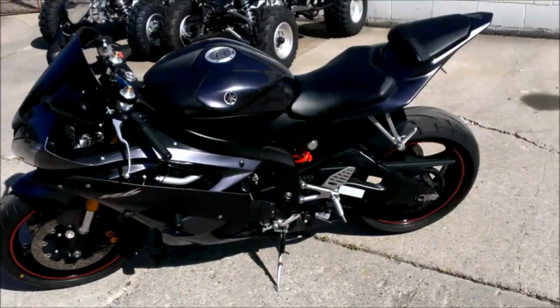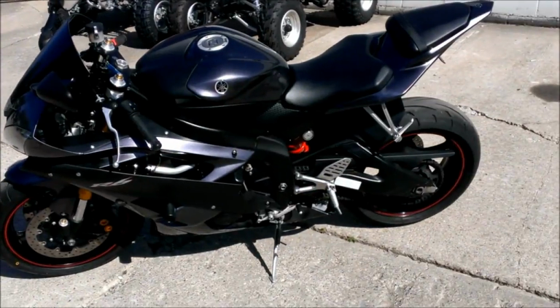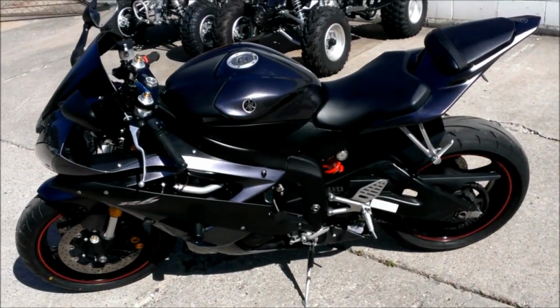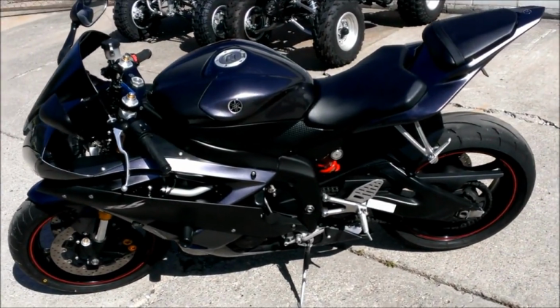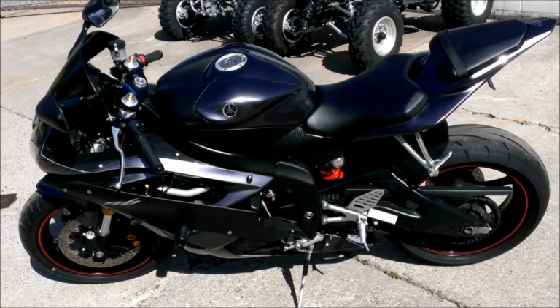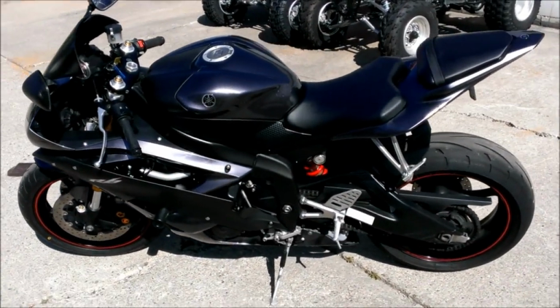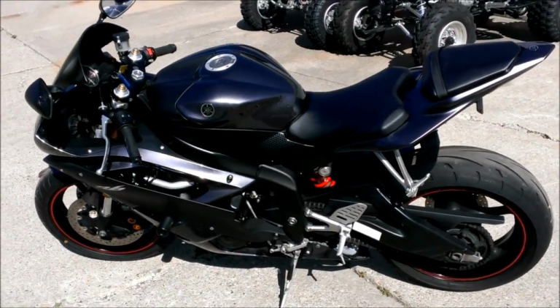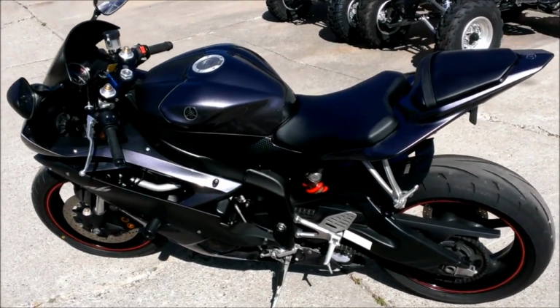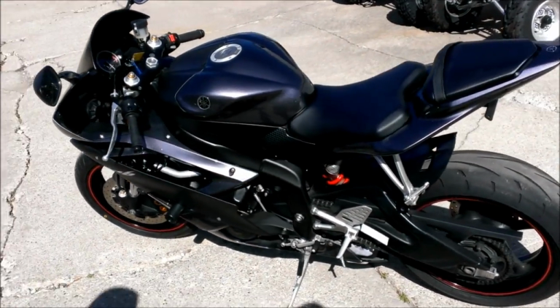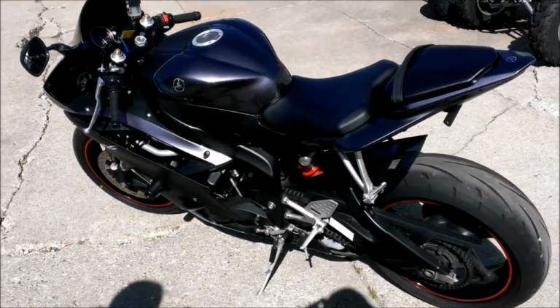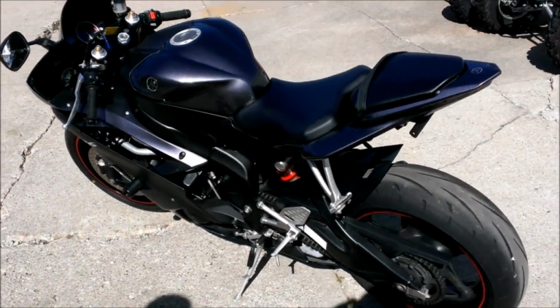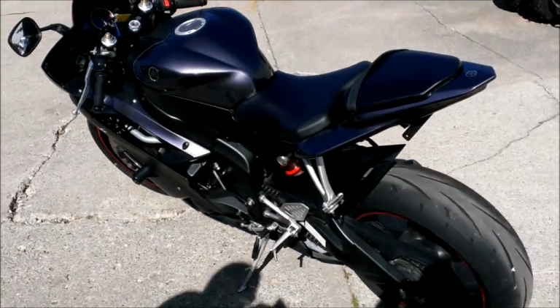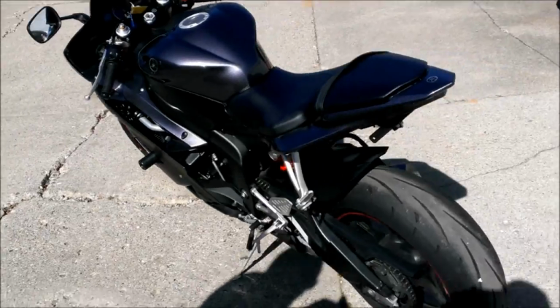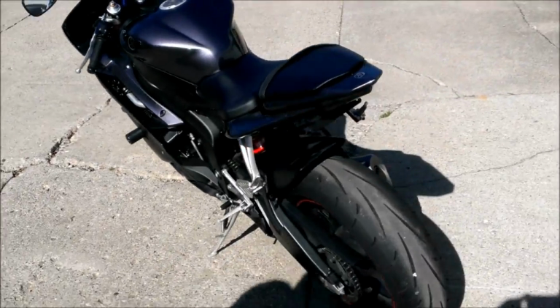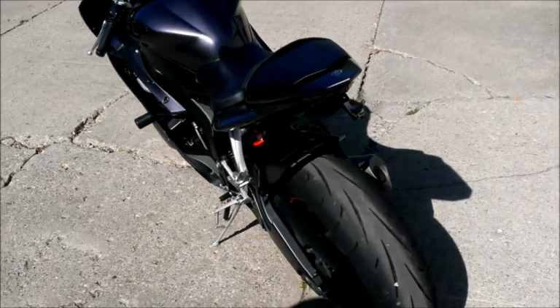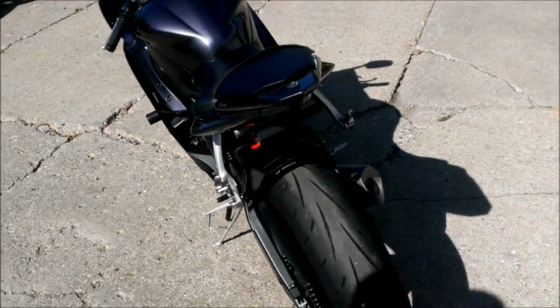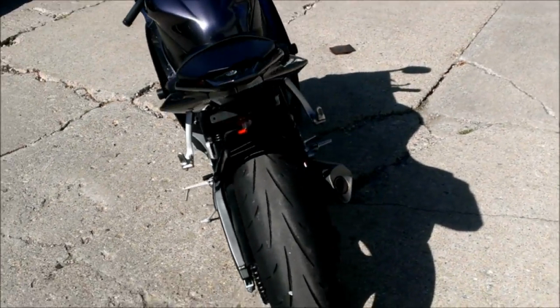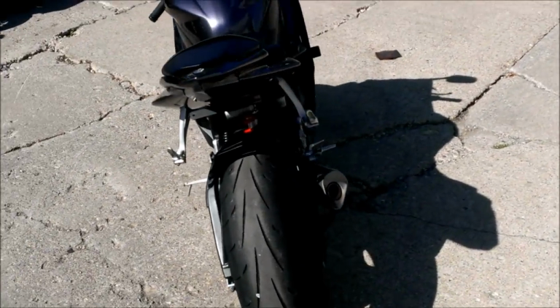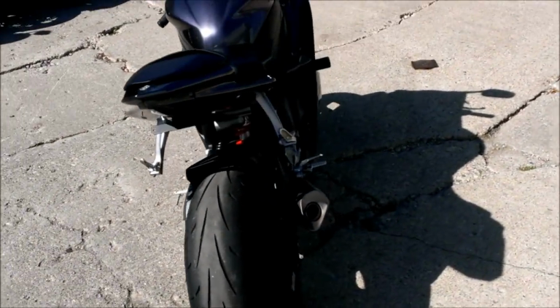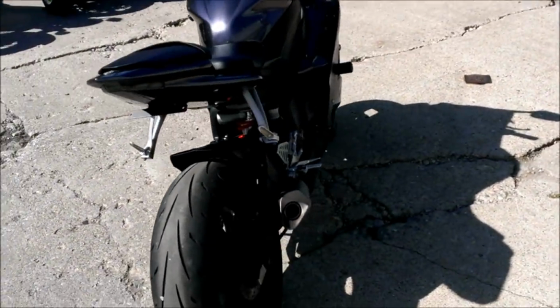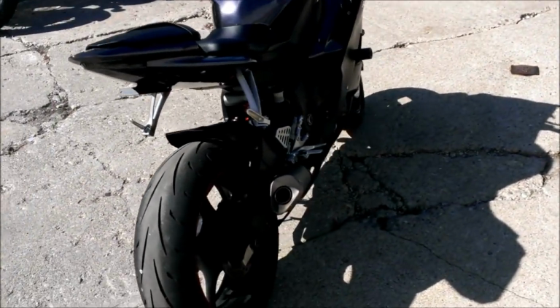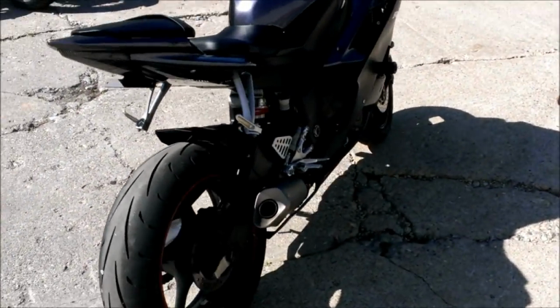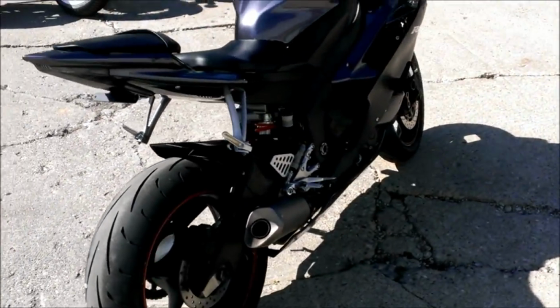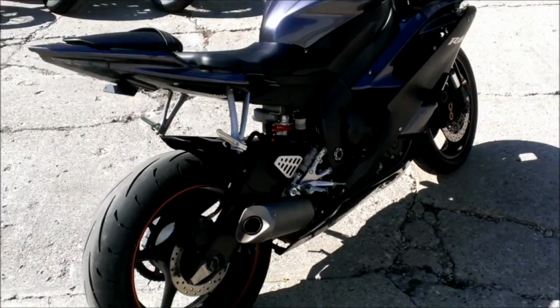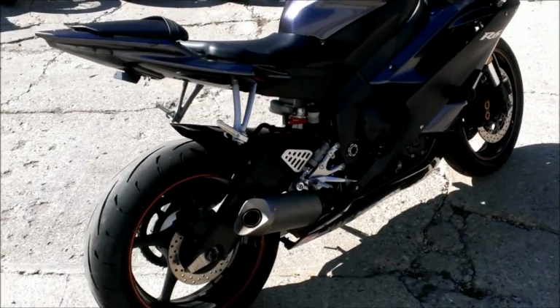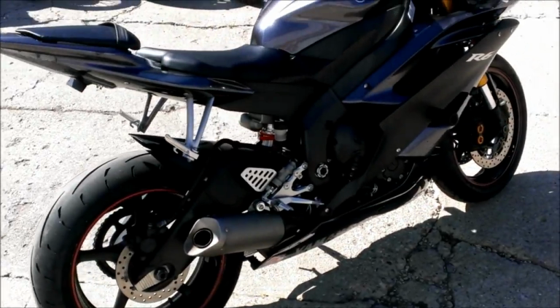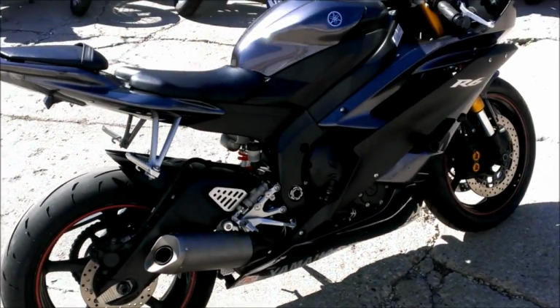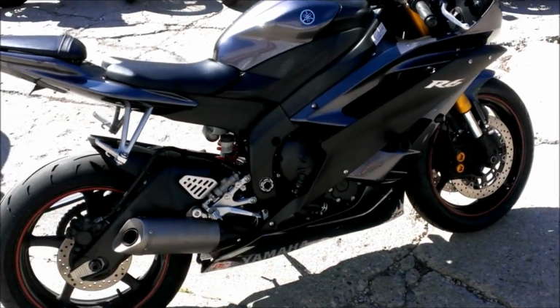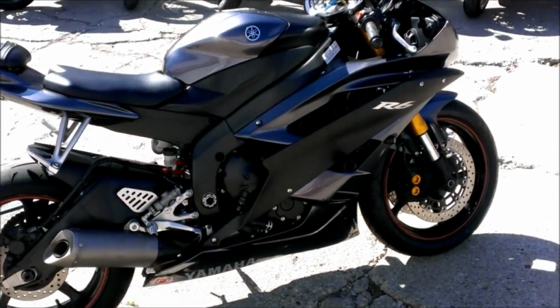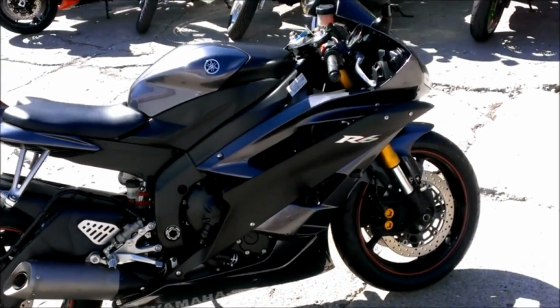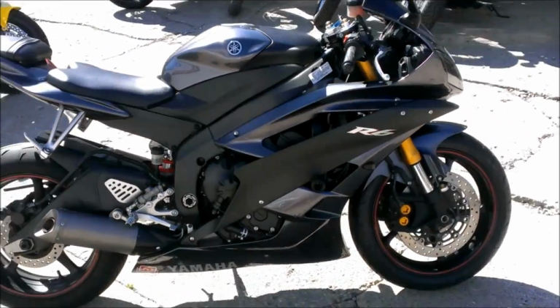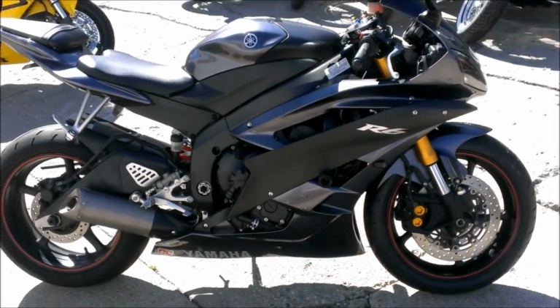2007 Yamaha R6 sport bike for sale with all the extras. Charcoal metallic with flat black paint. Fender eliminator kit with integrated rear LED turn signals, flush mount turn signals, frame sliders, tinted windscreen, and more.